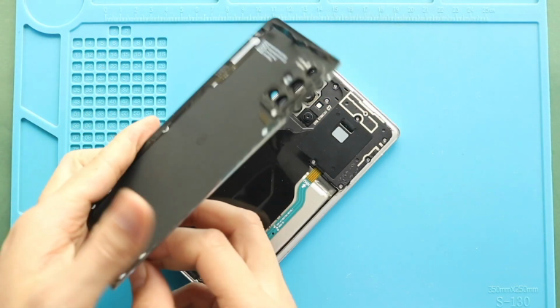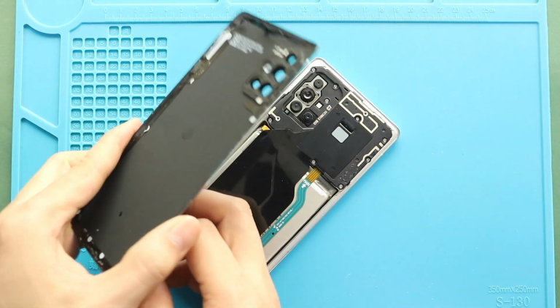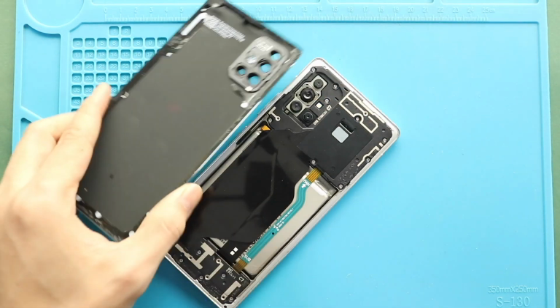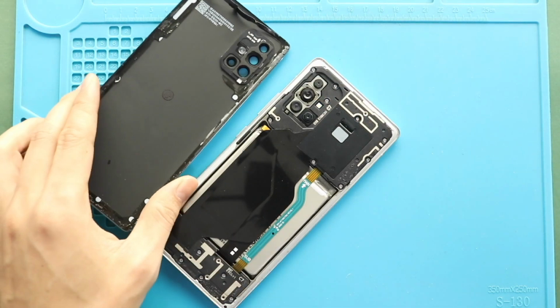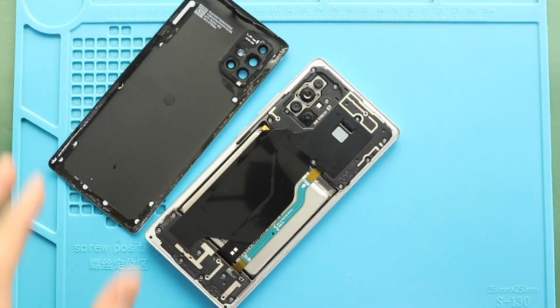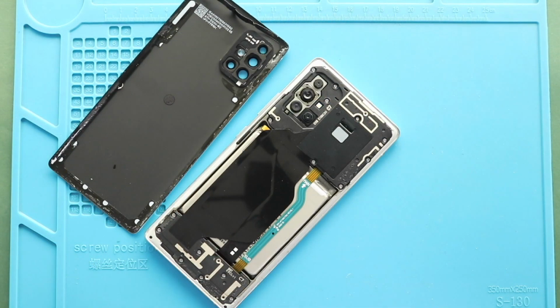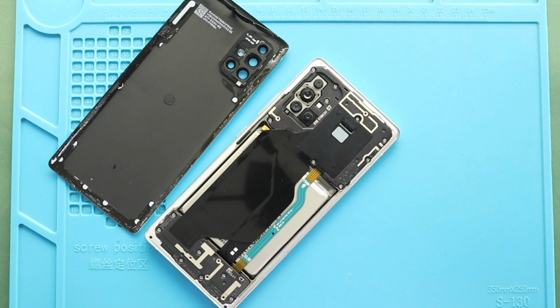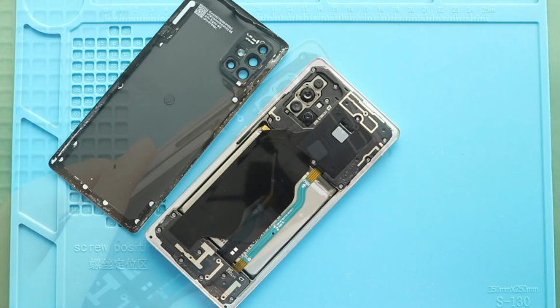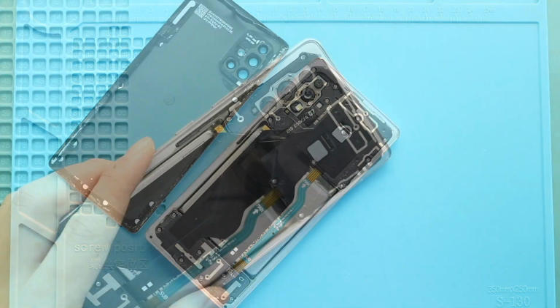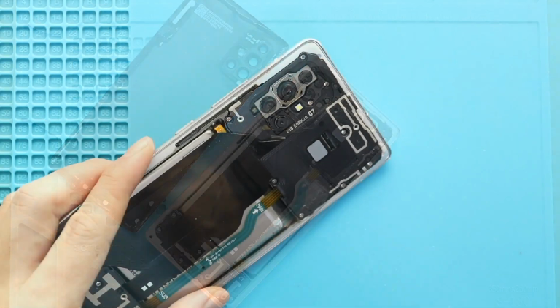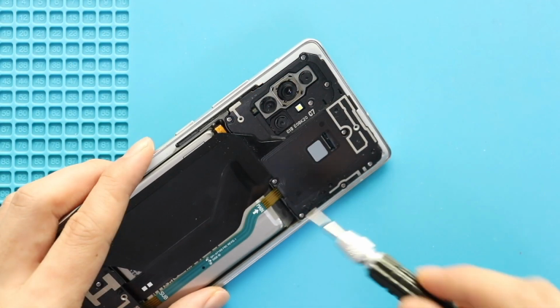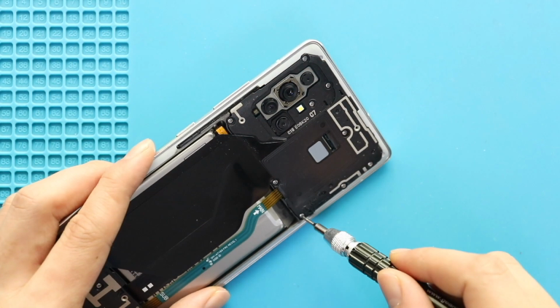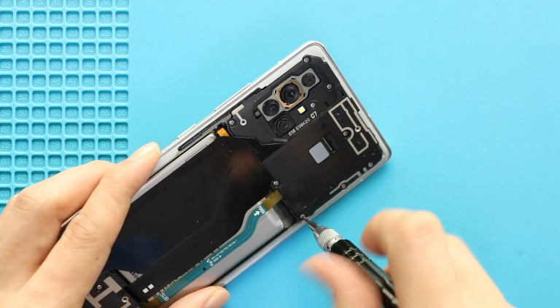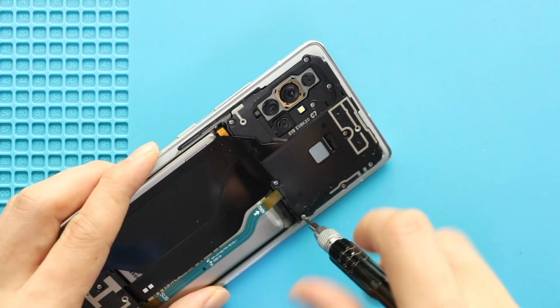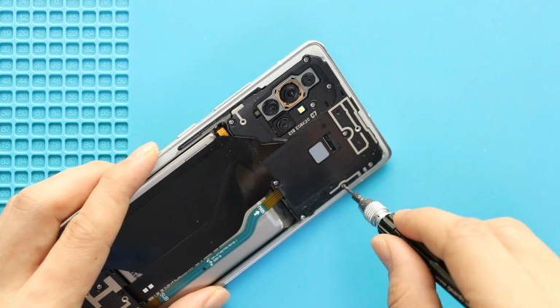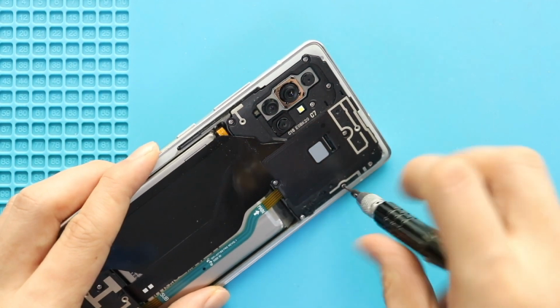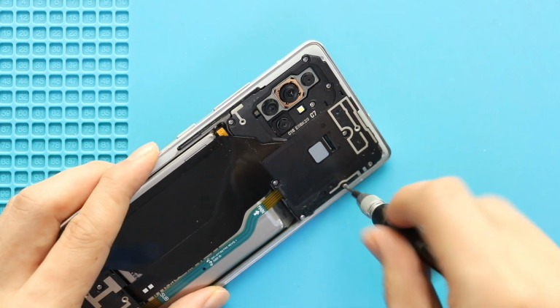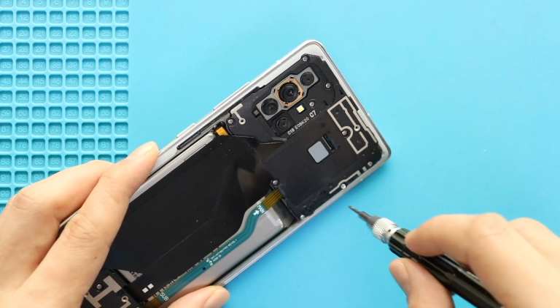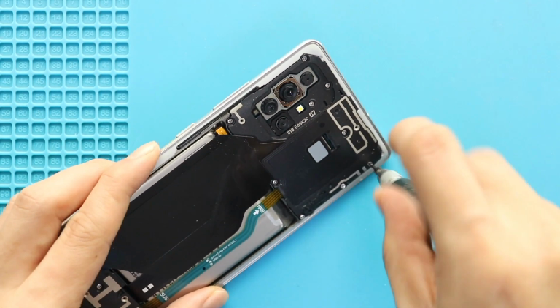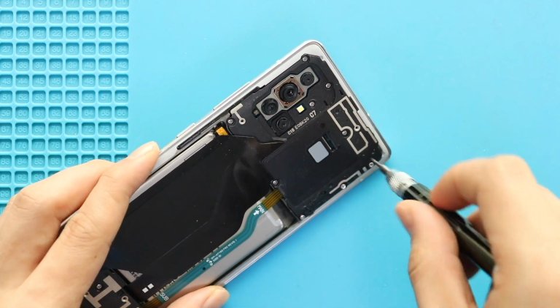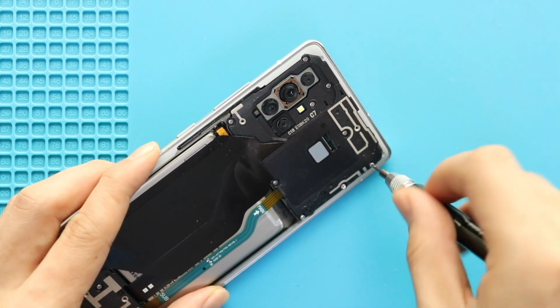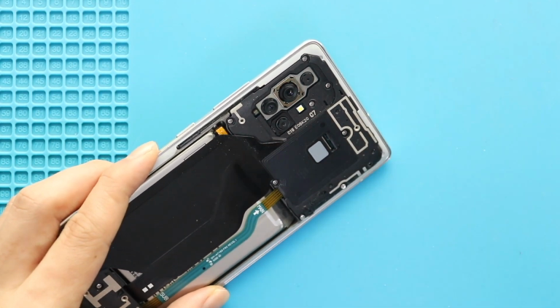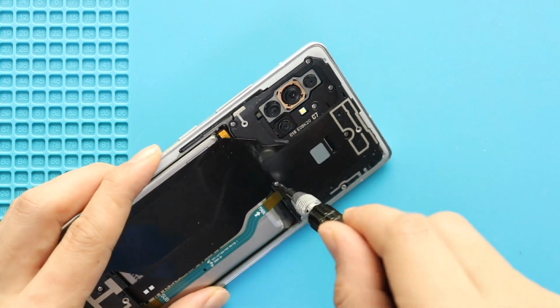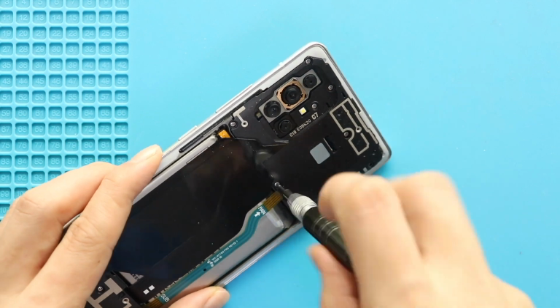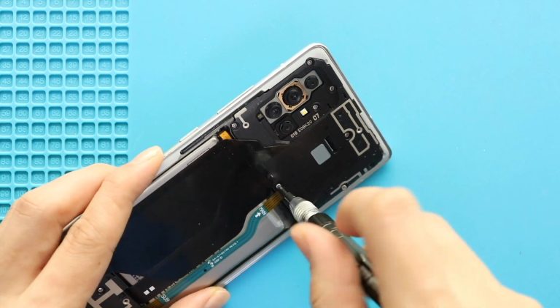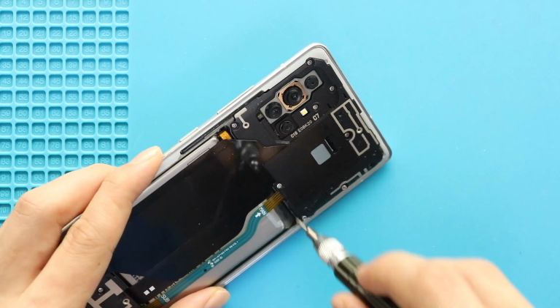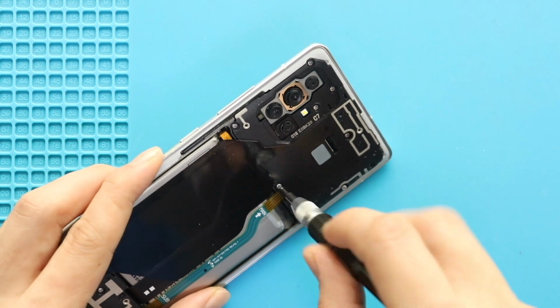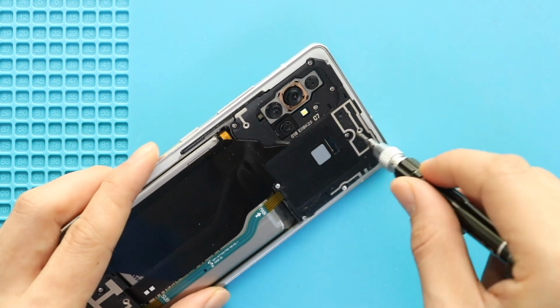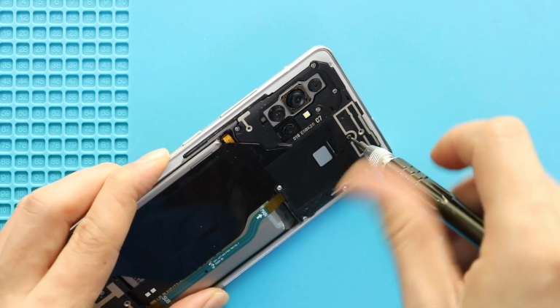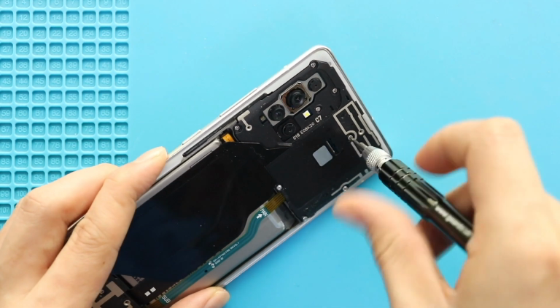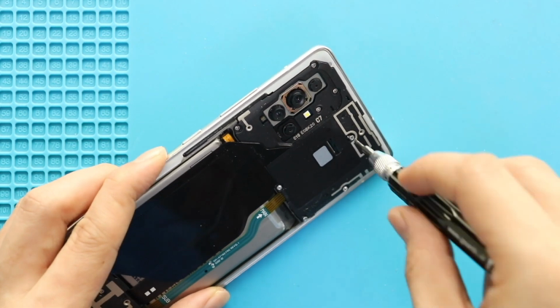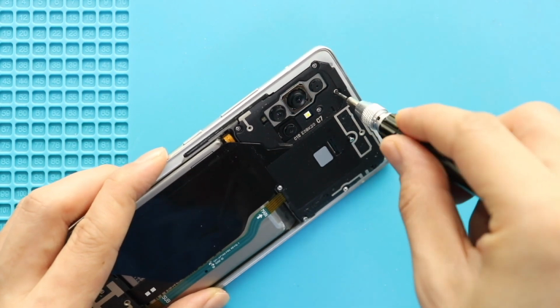Next, take out the back cover and take out the board frame with the wireless coil by undoing screws. First, undo nine screws and then gently lift the frame using a pry tool.